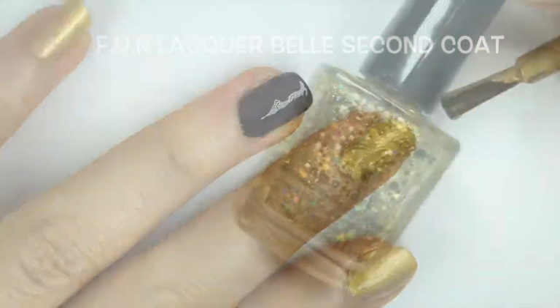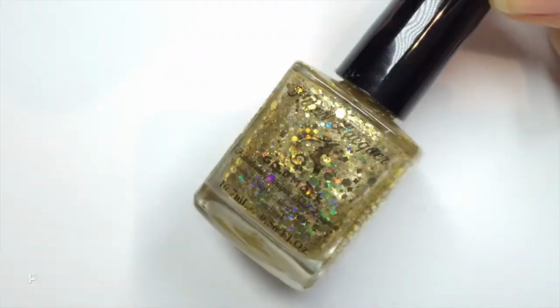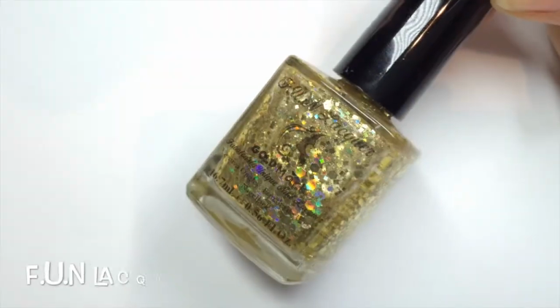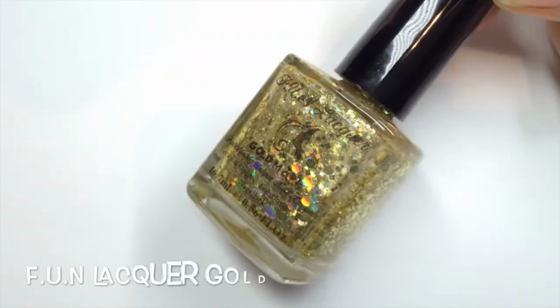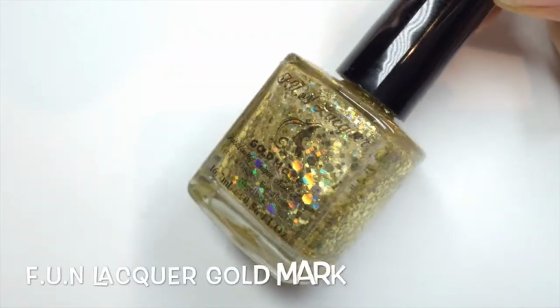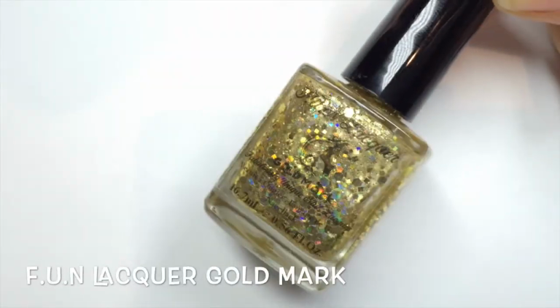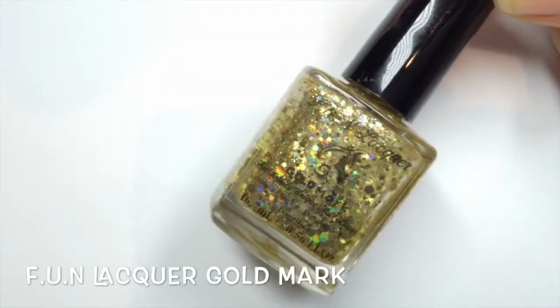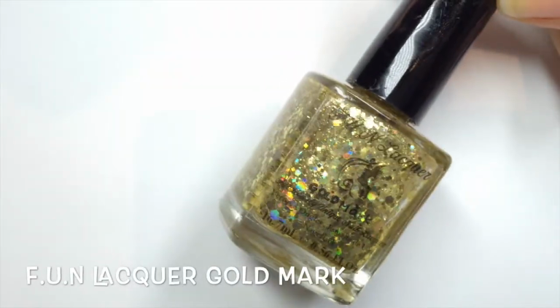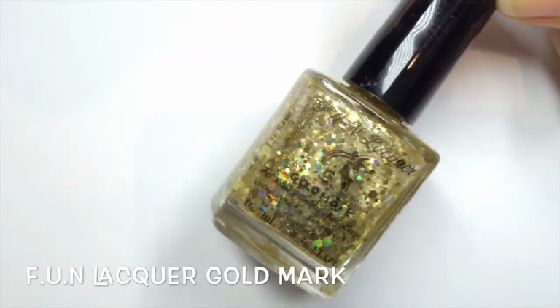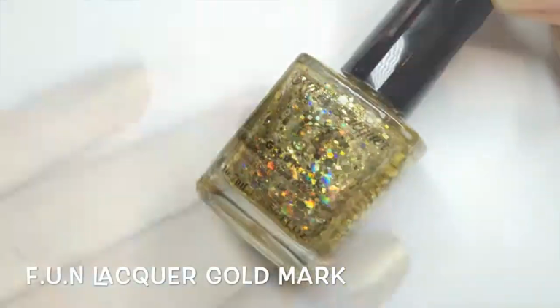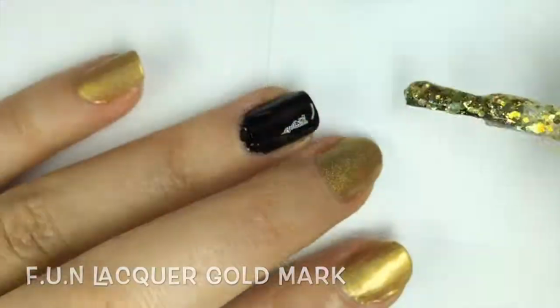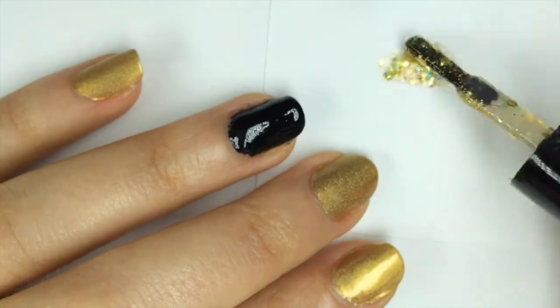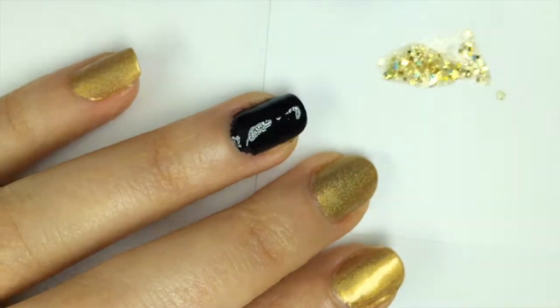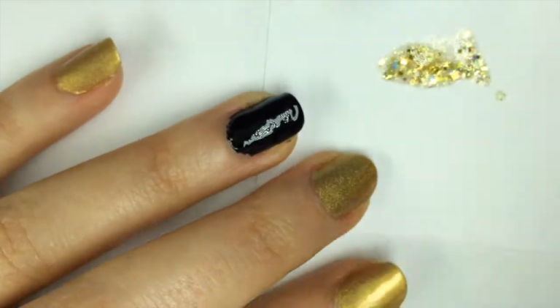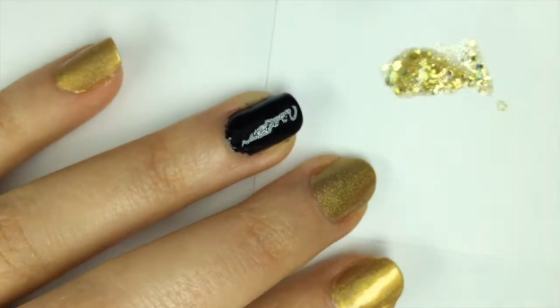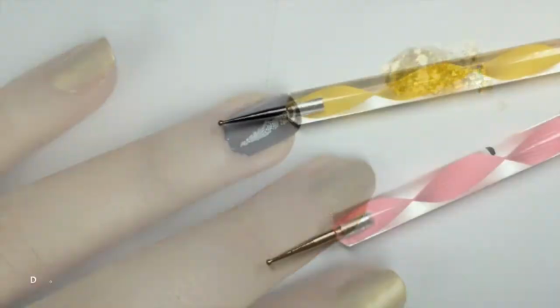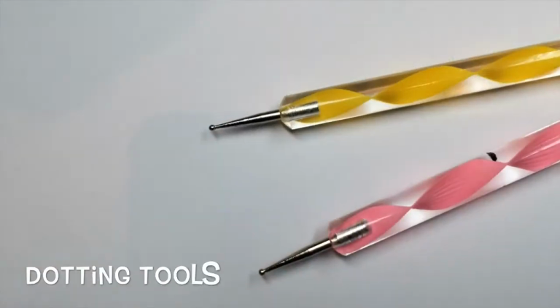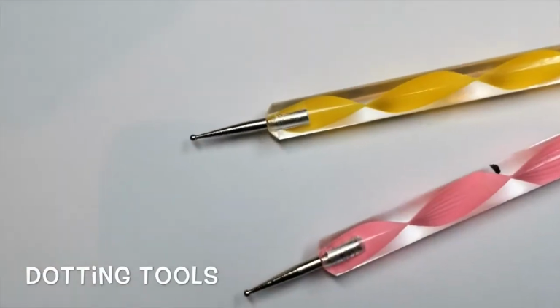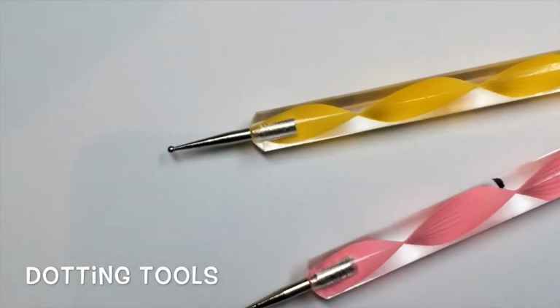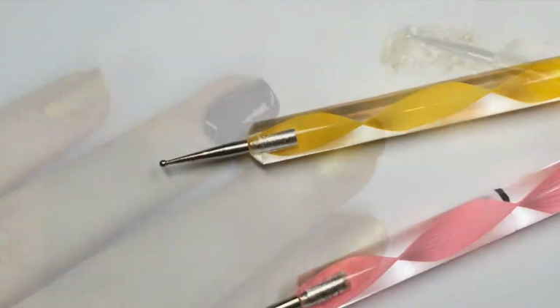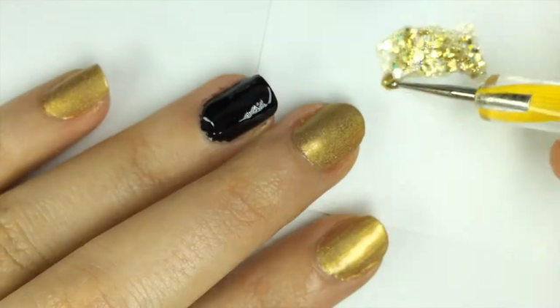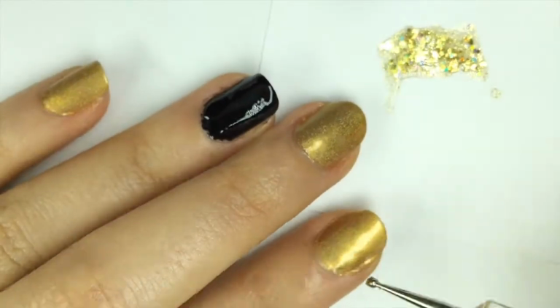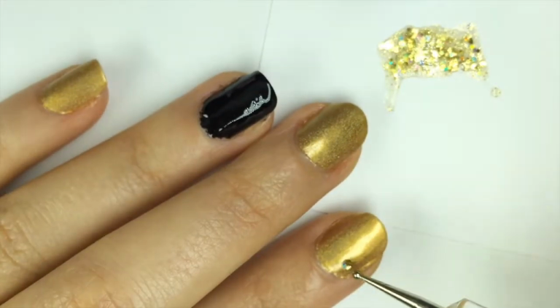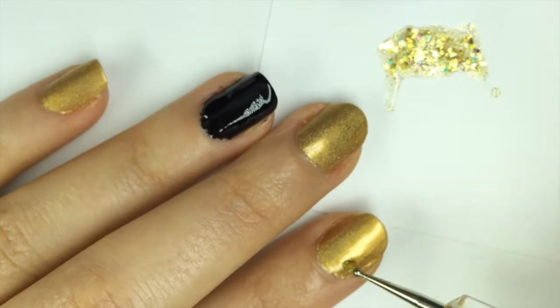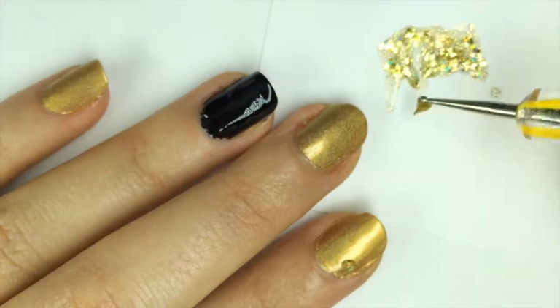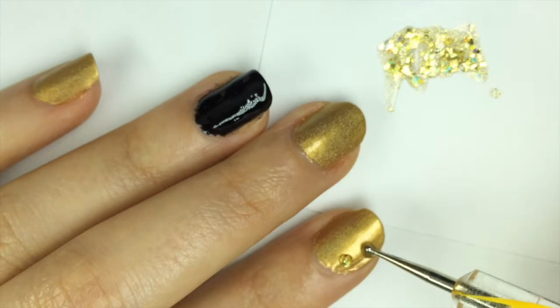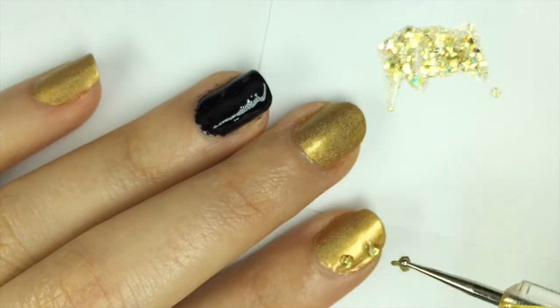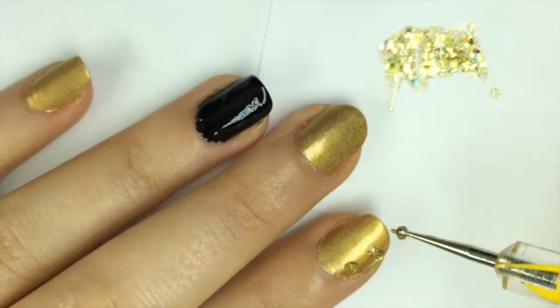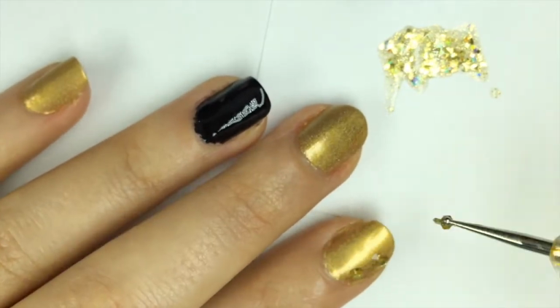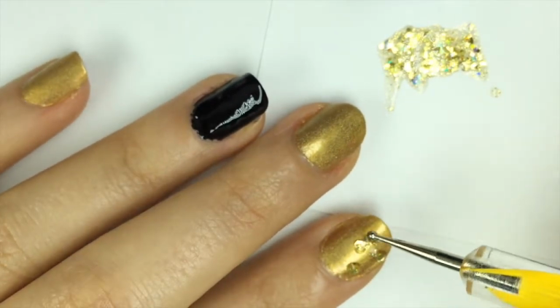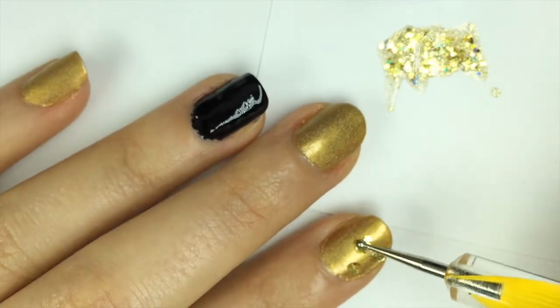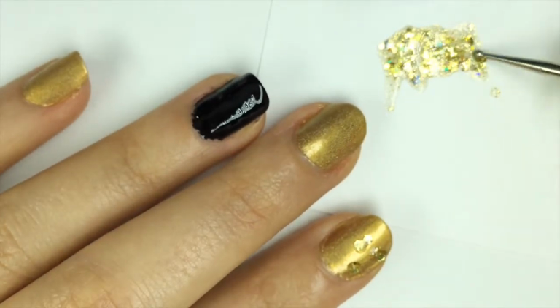Then for the spots I went for Fun Lacquer Gold Mark and I decanted some out onto a business card. Then I used a dotting tool to pick up the holographic gold glitter pieces and placed them on the nail in a polka dot pattern like this.